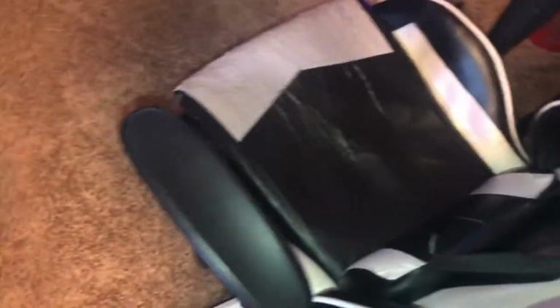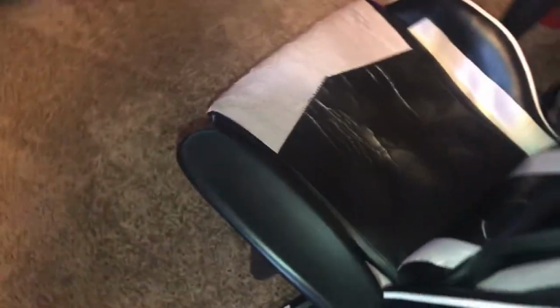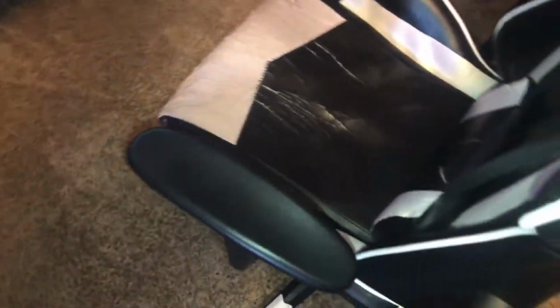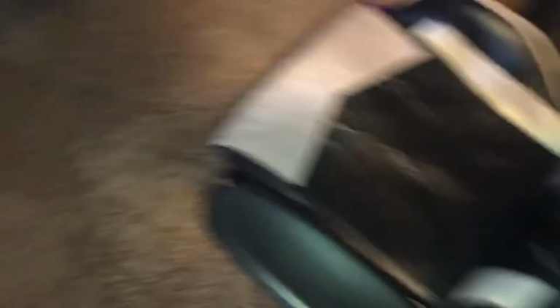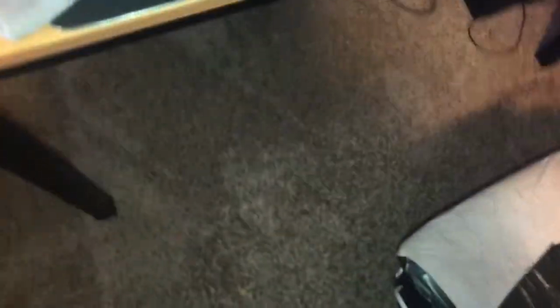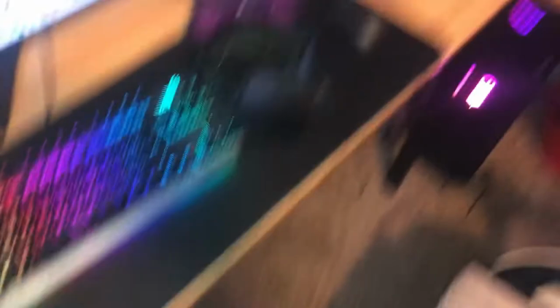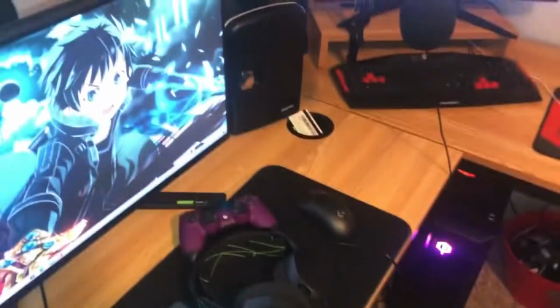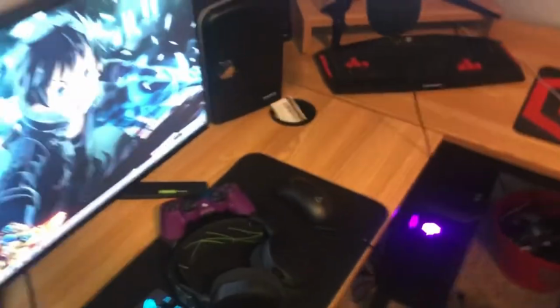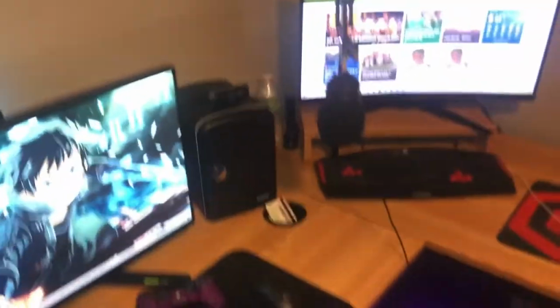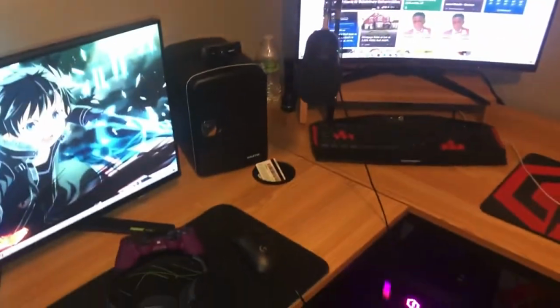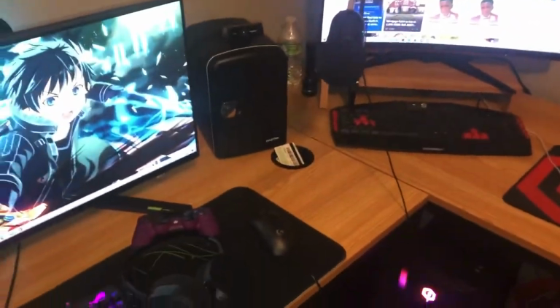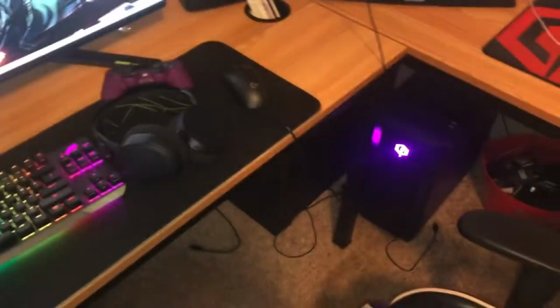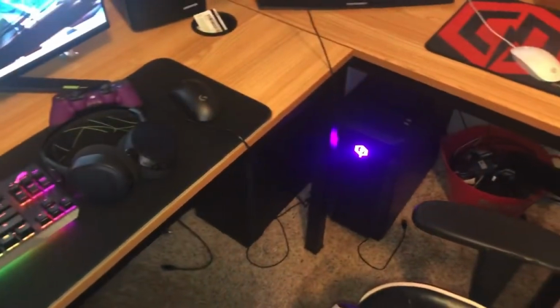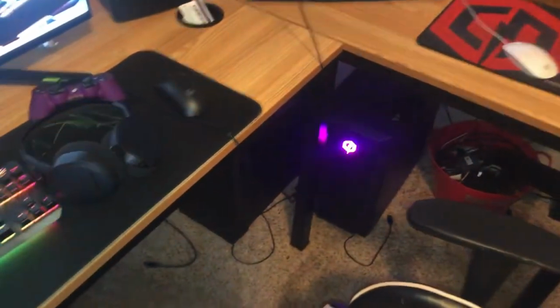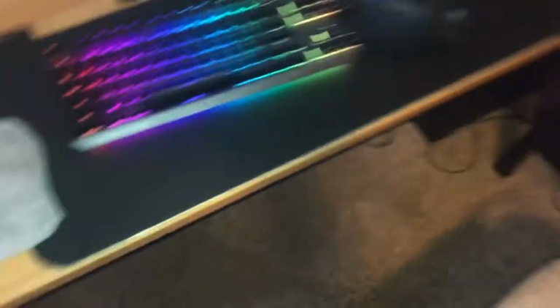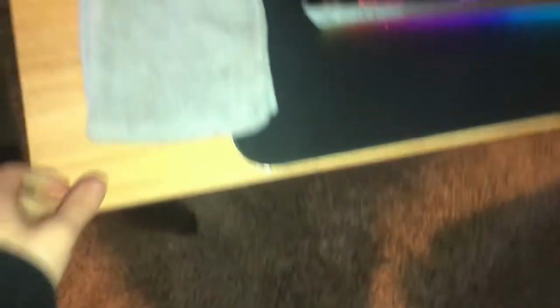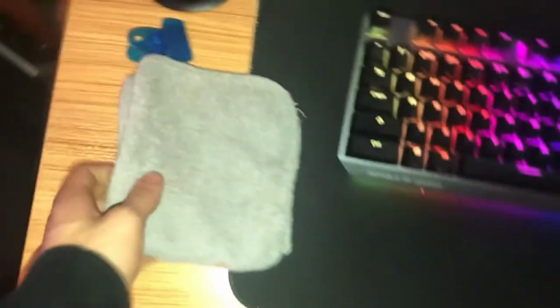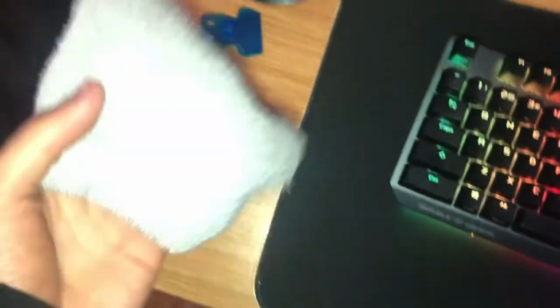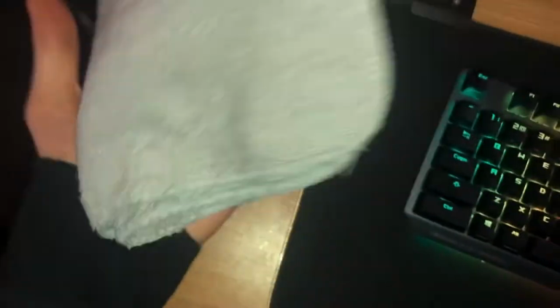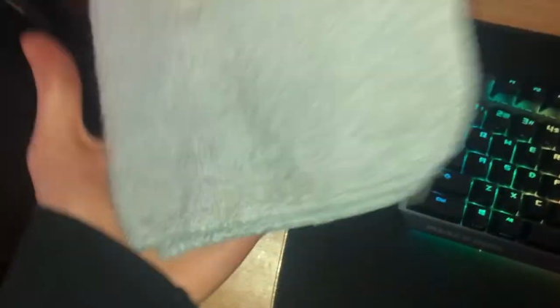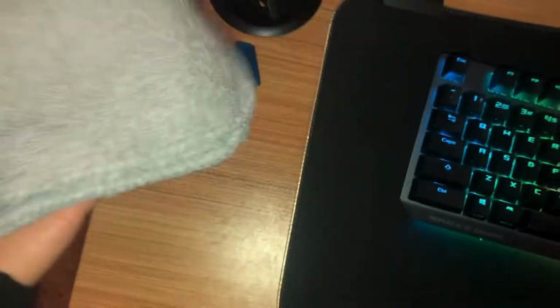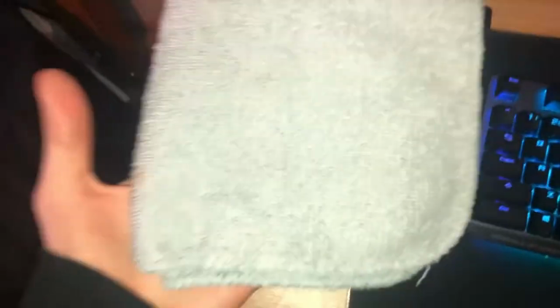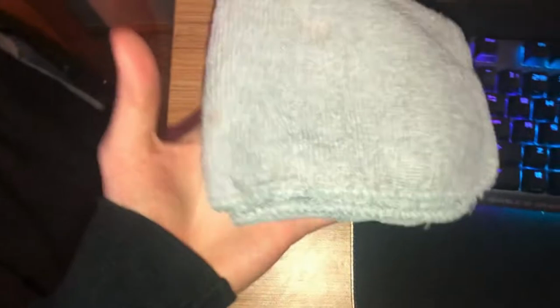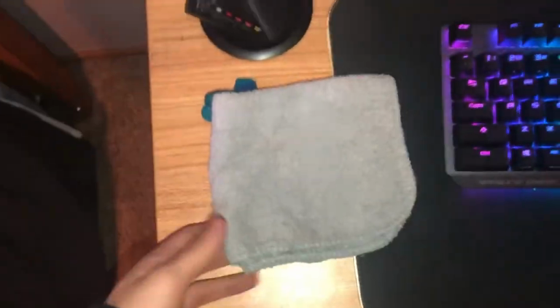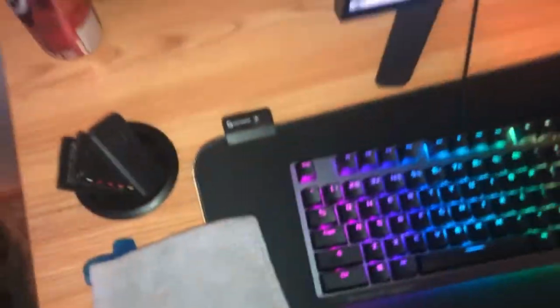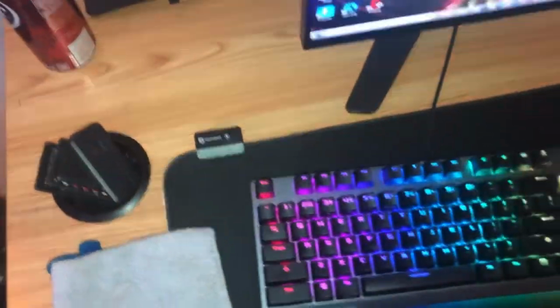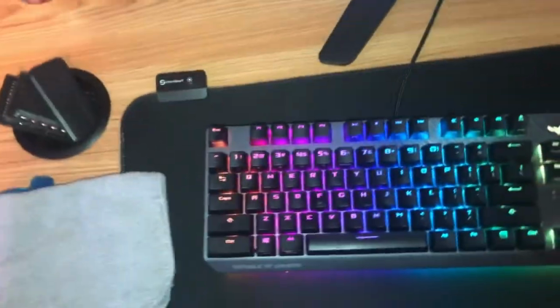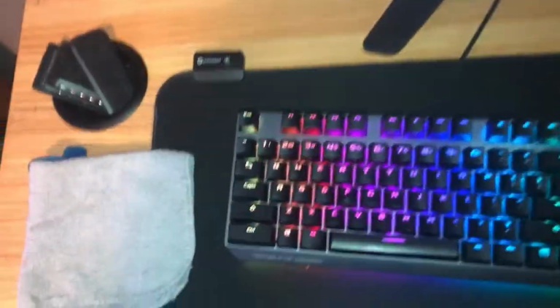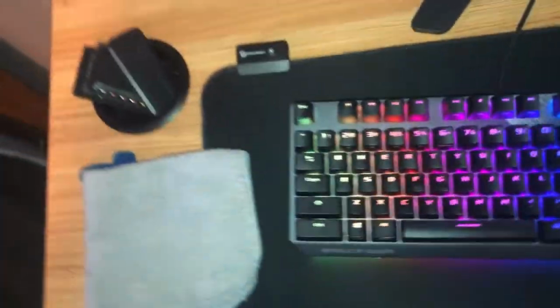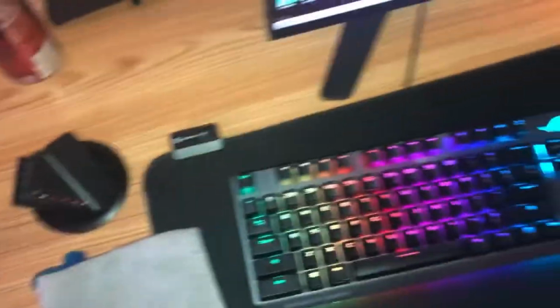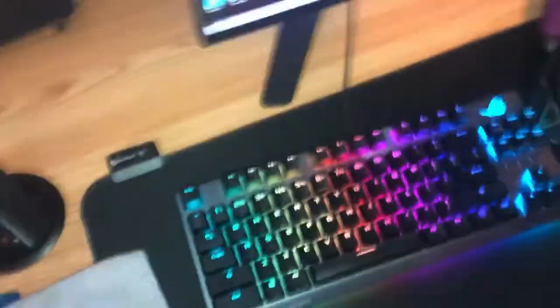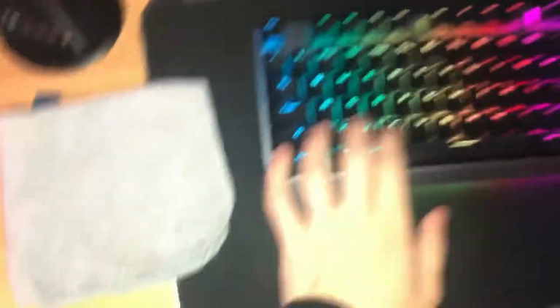Moving on to the actual setup, I got a double monitor setup as you guys can see, with two PCs. I got this for a lot of reasons — you know, when I'm sweating in Fortnite and I'm killing nerds.